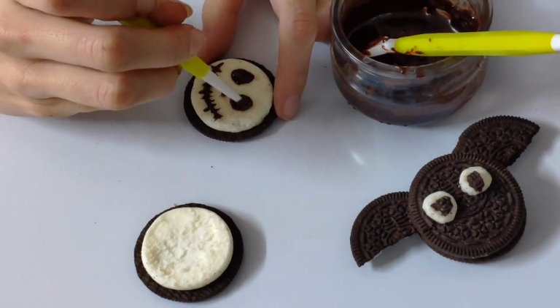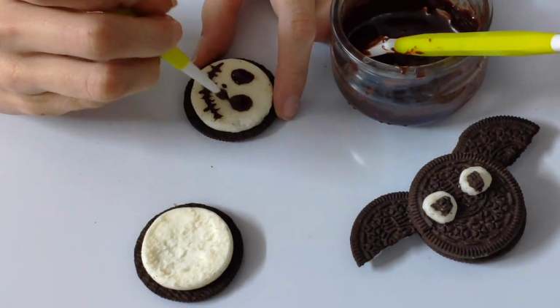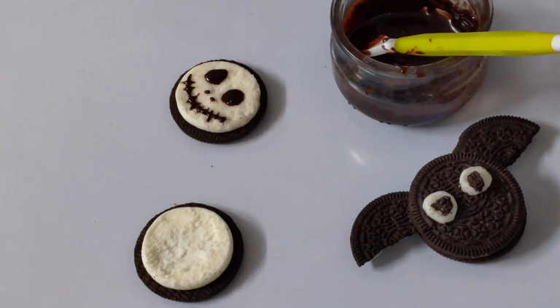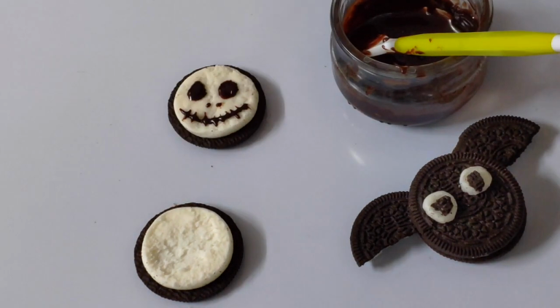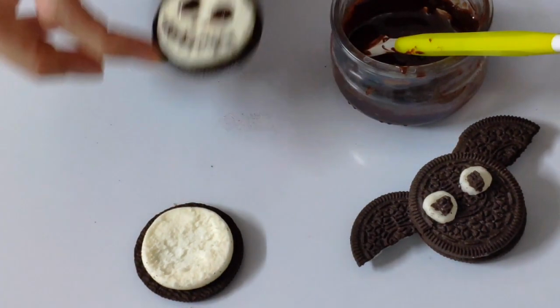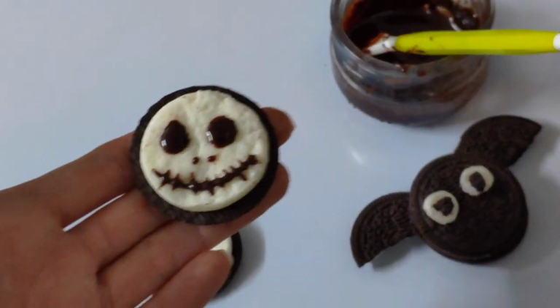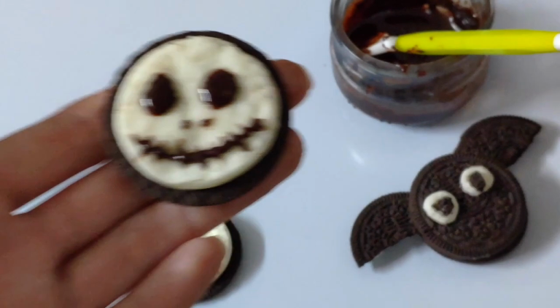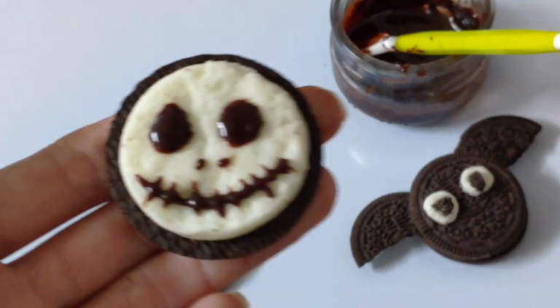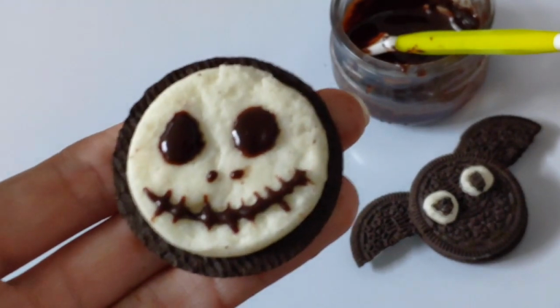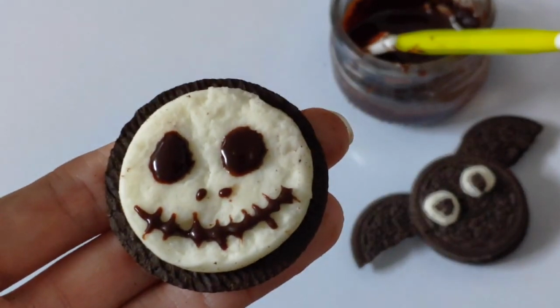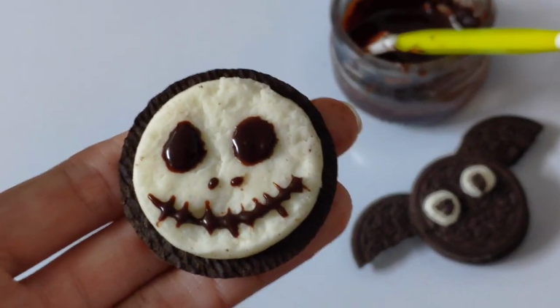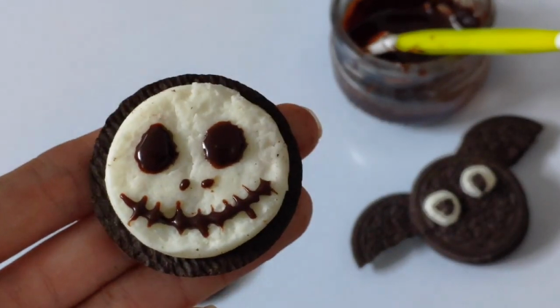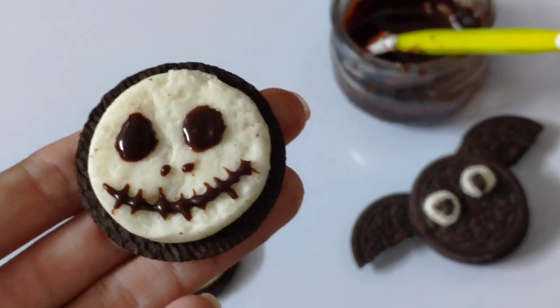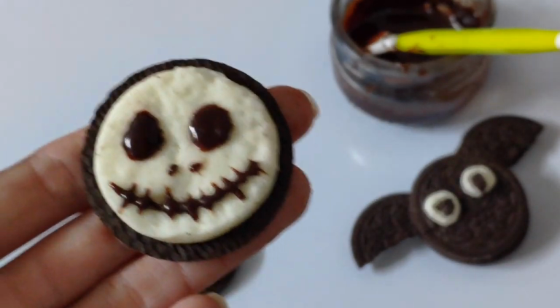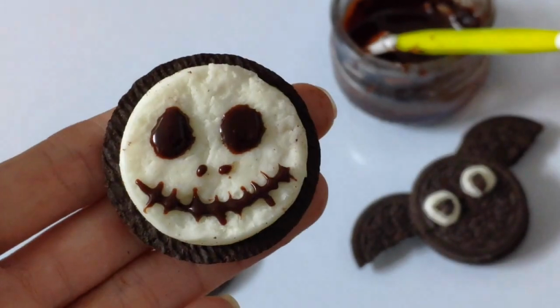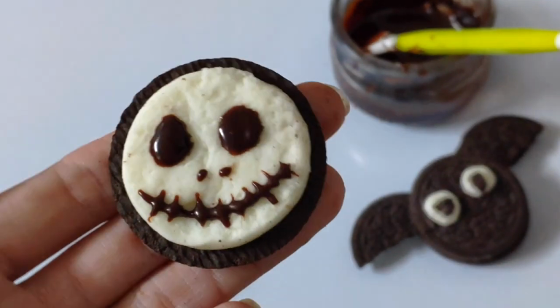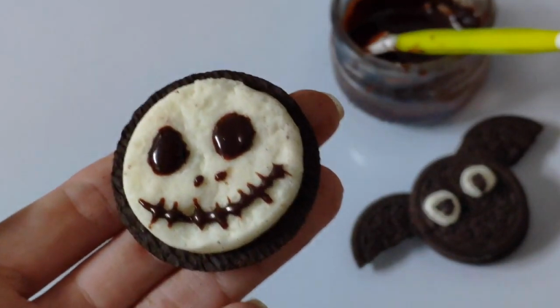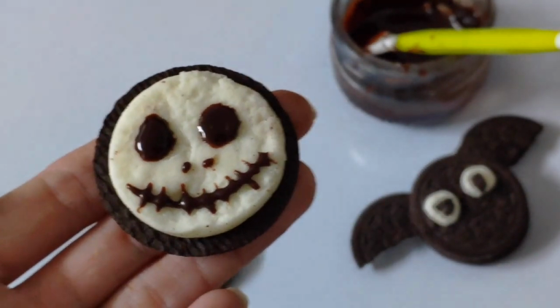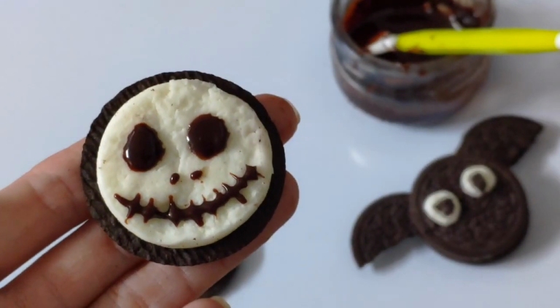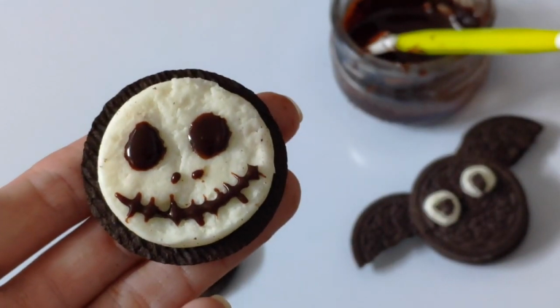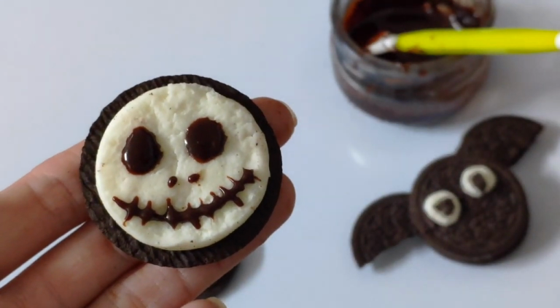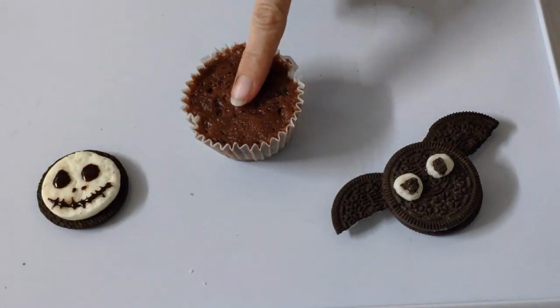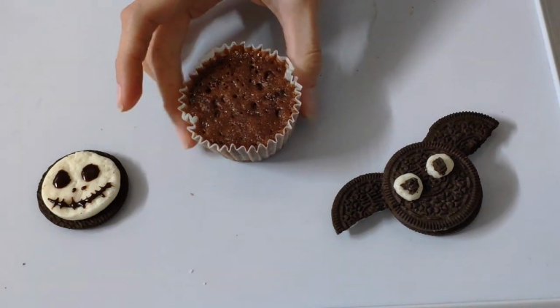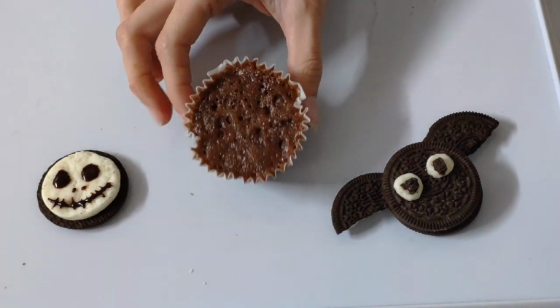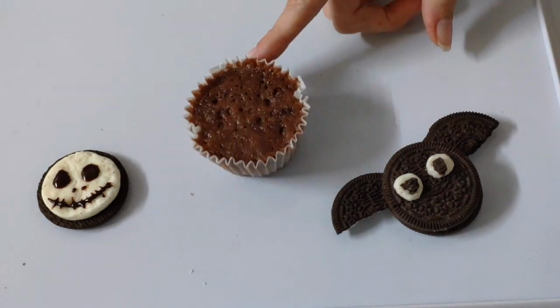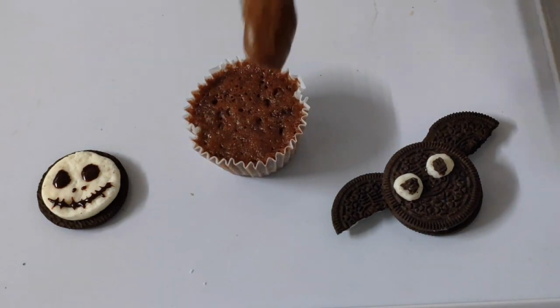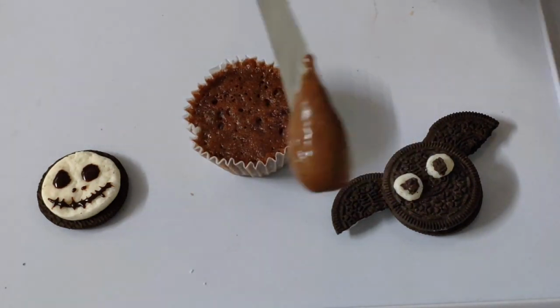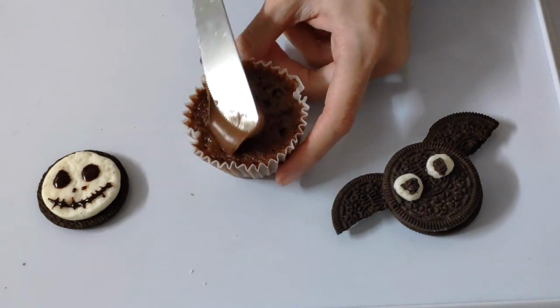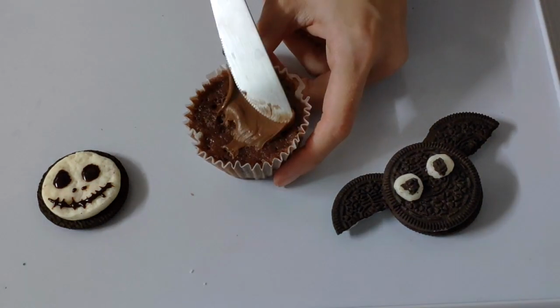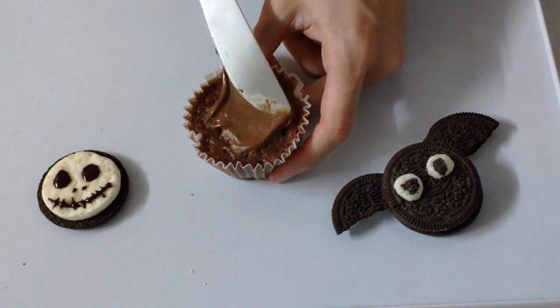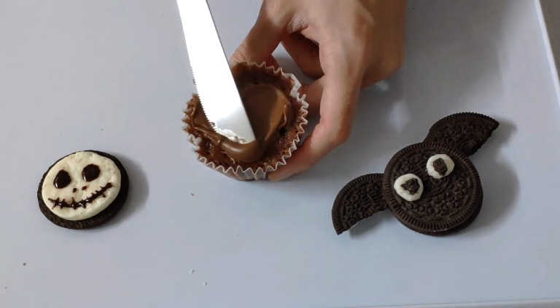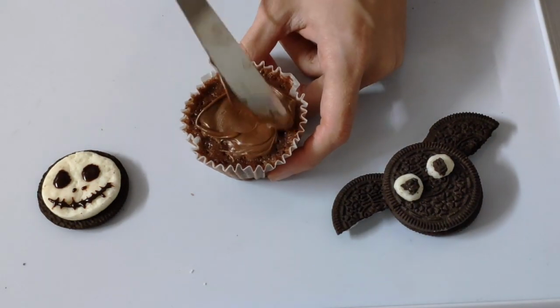Ta-da! There are so many different facial expressions you can make. If you want some ideas, you can check my other video. And now it's time to assemble our spooky cupcakes.